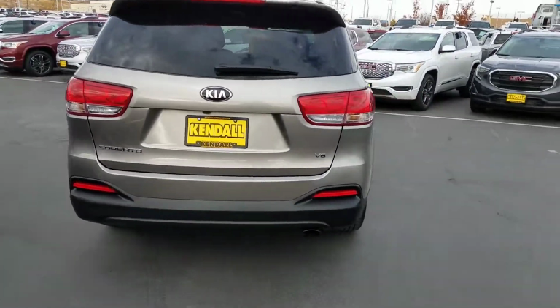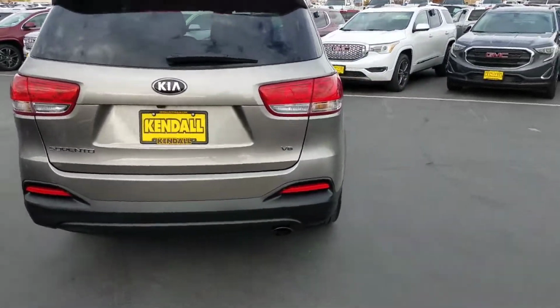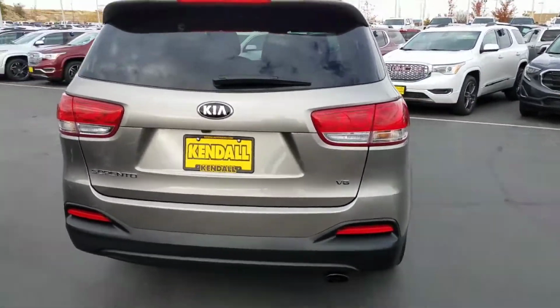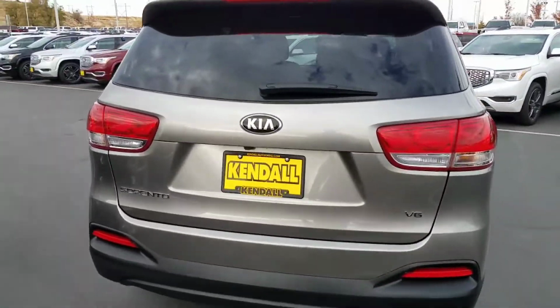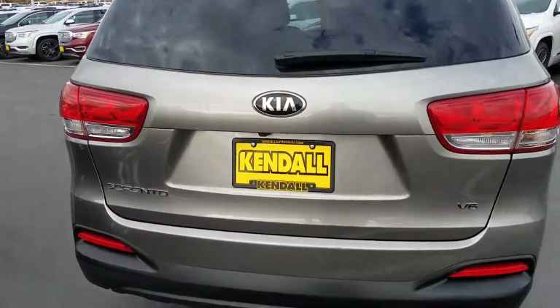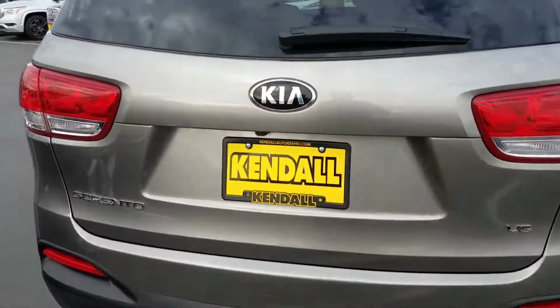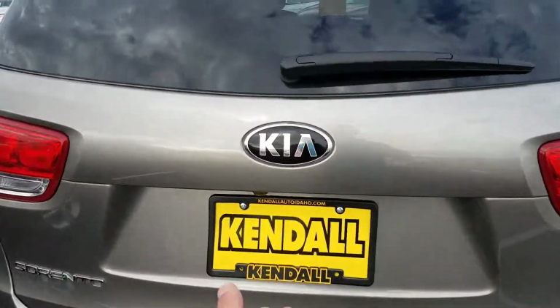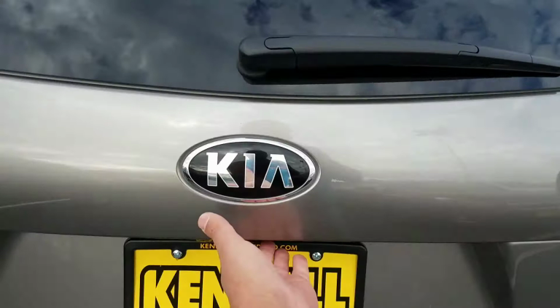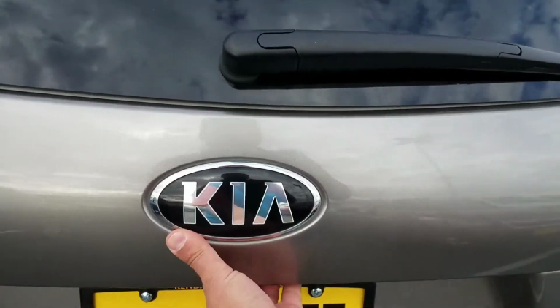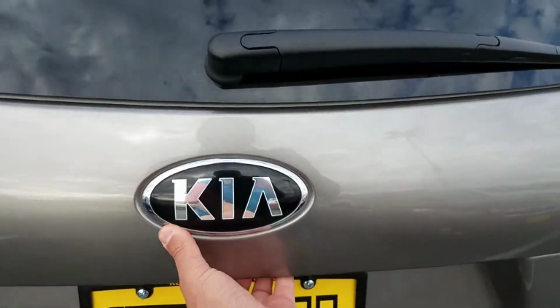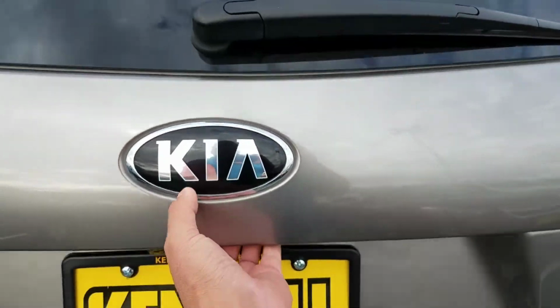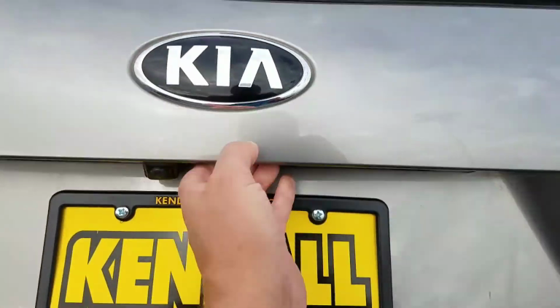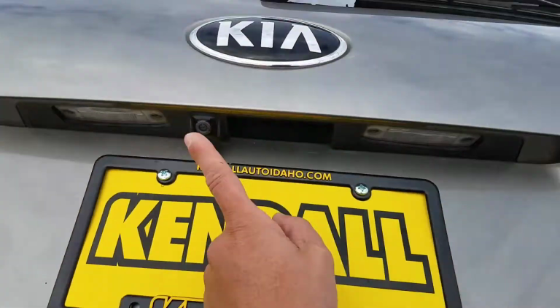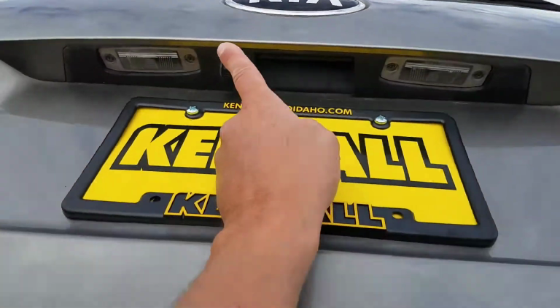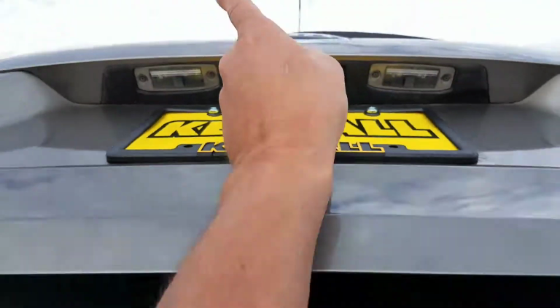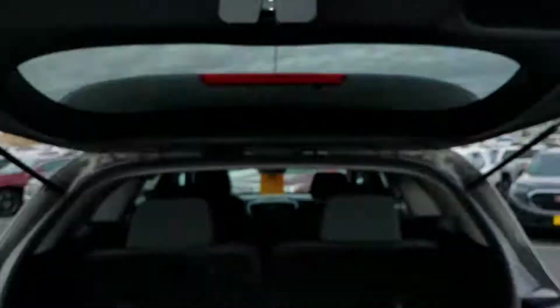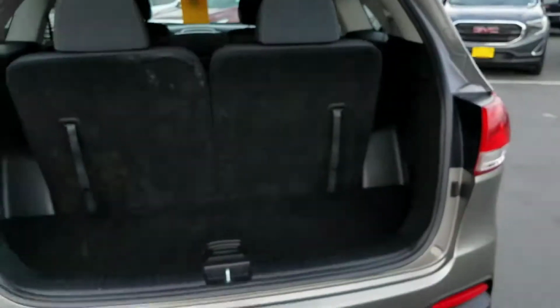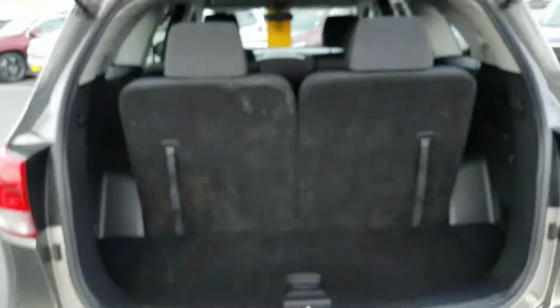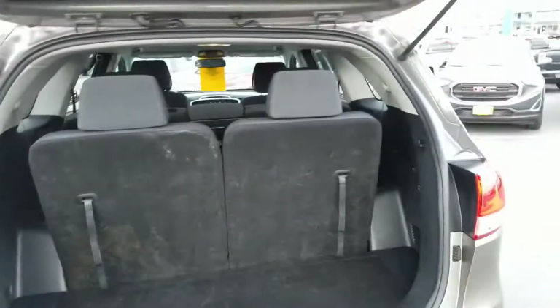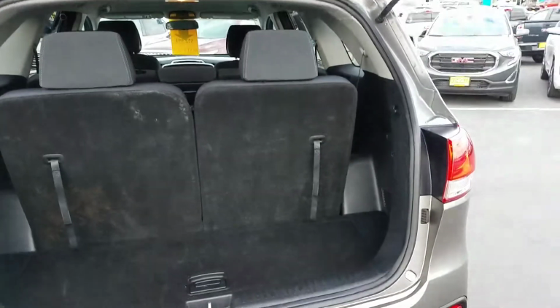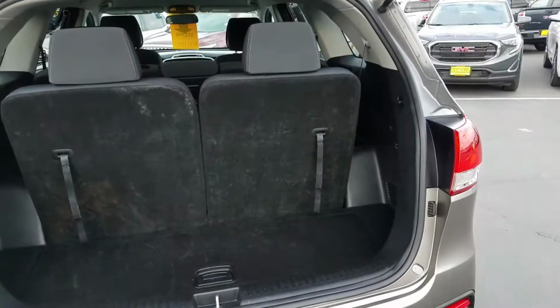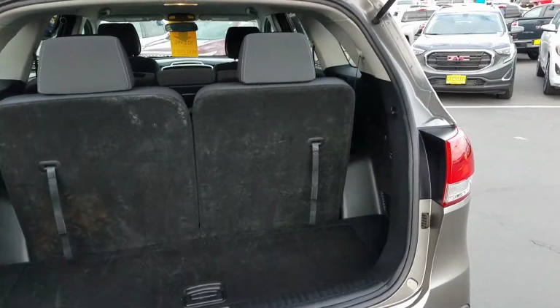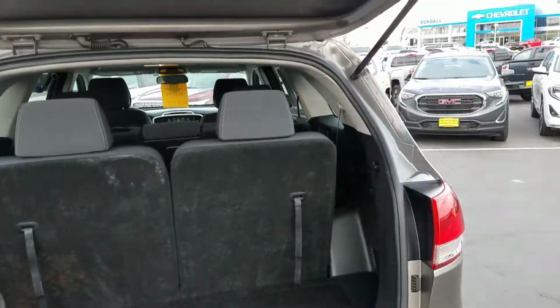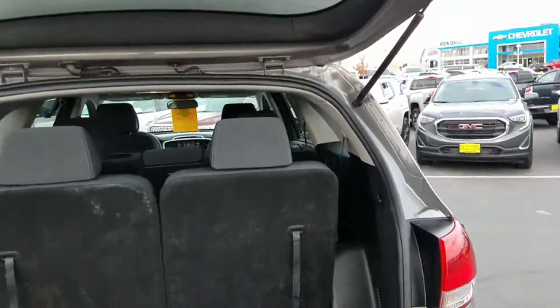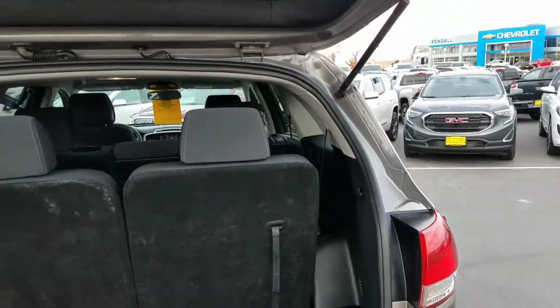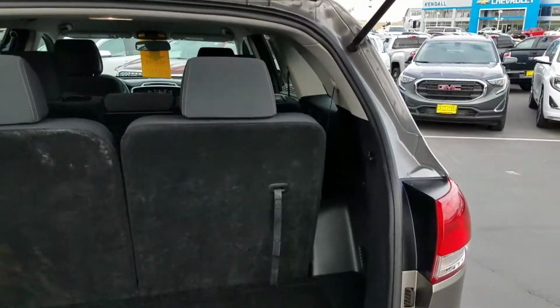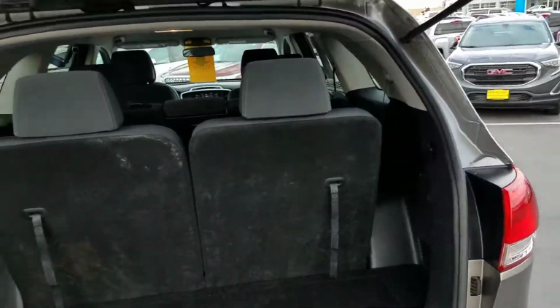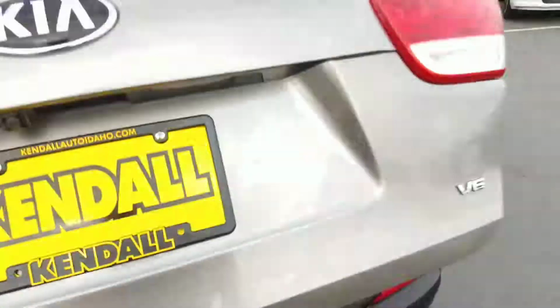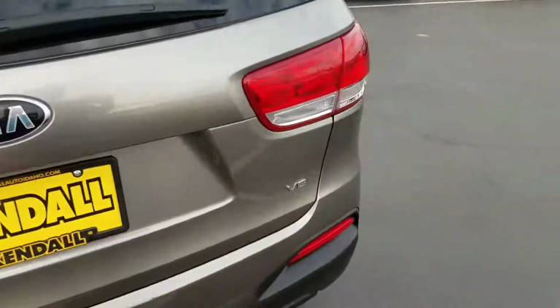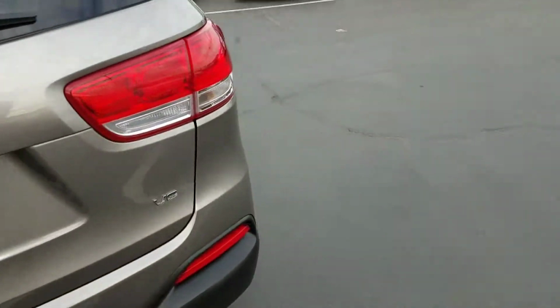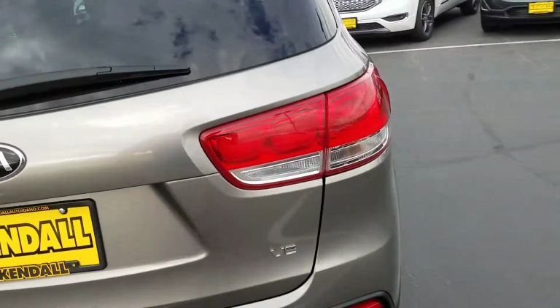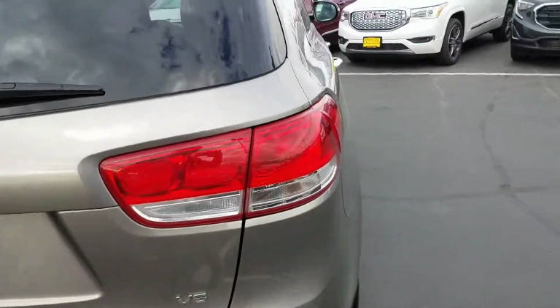So just give you a quick peek here — it's got the backup camera right there, and then there's your seats in the back. Just have a quick look at that.